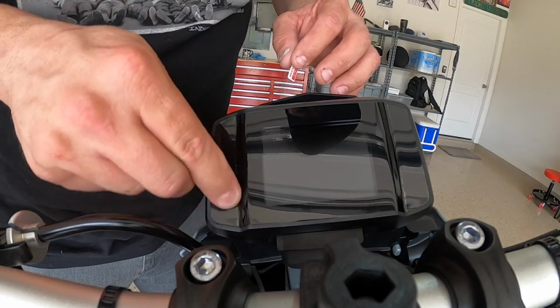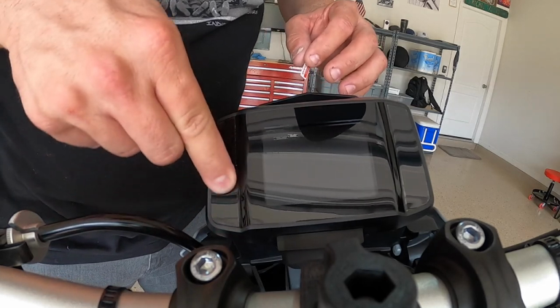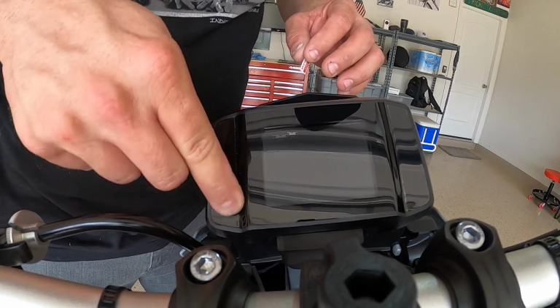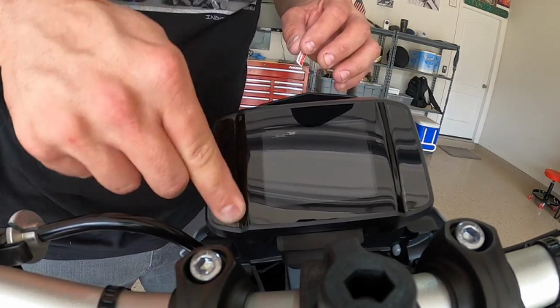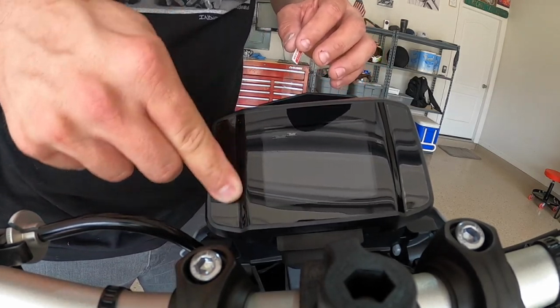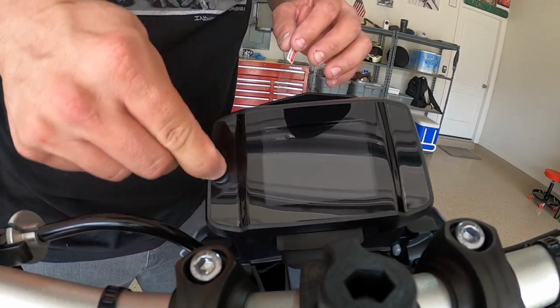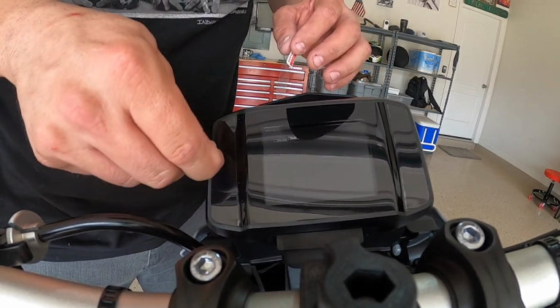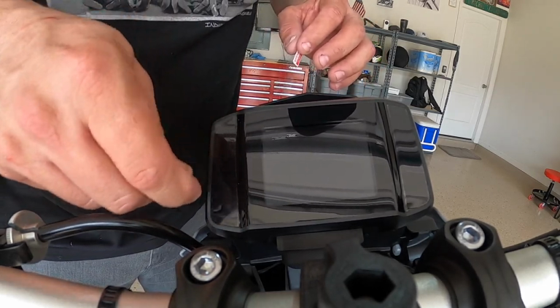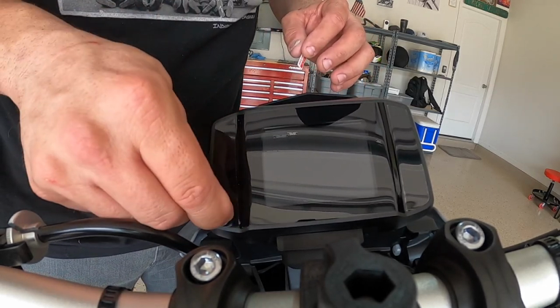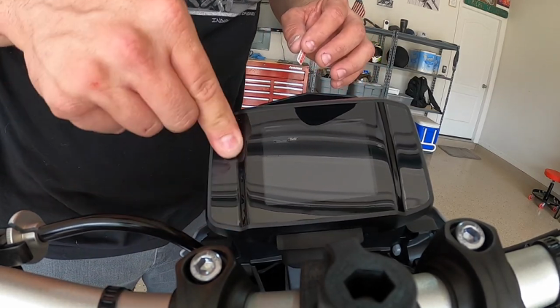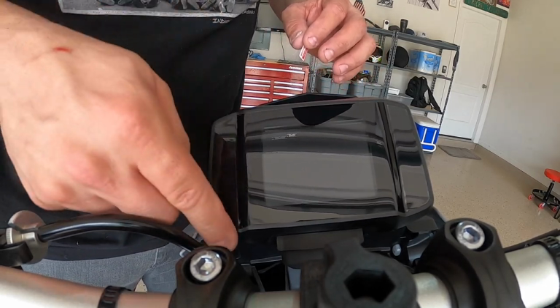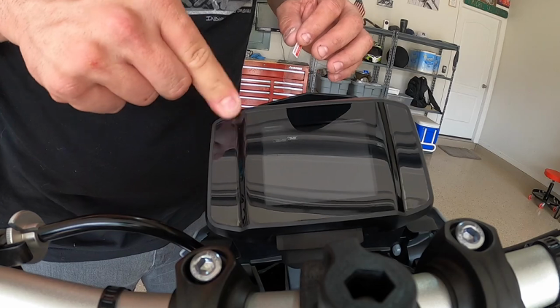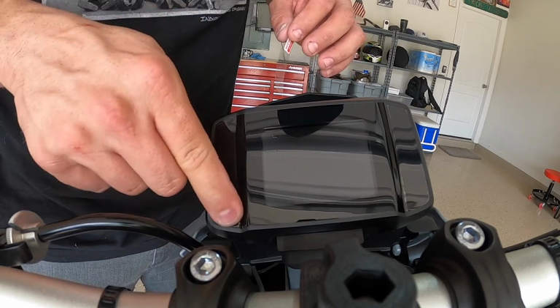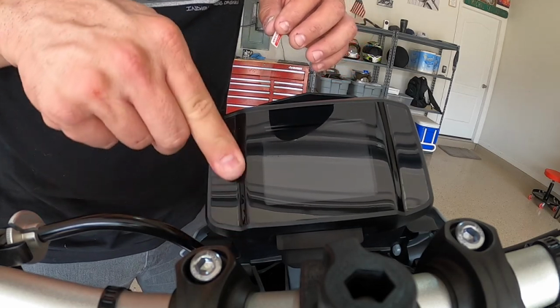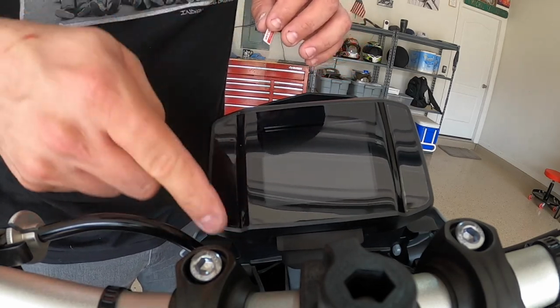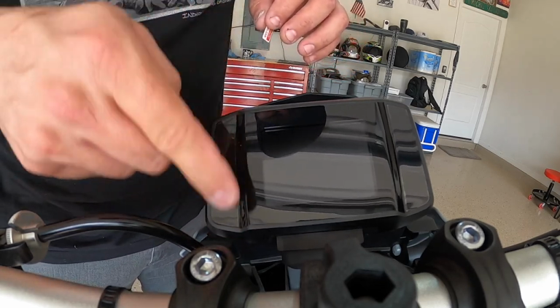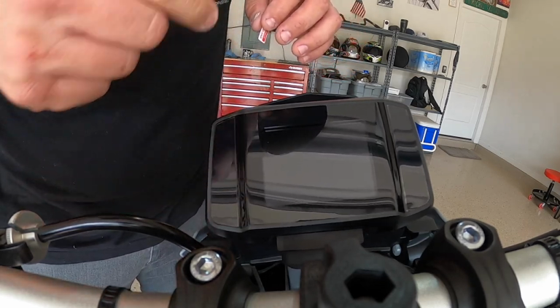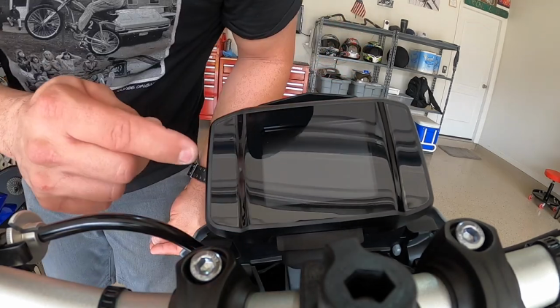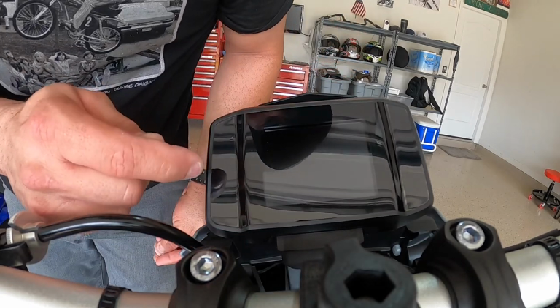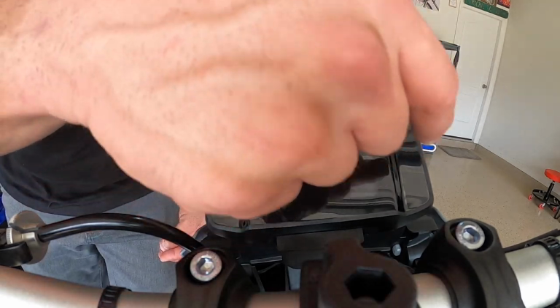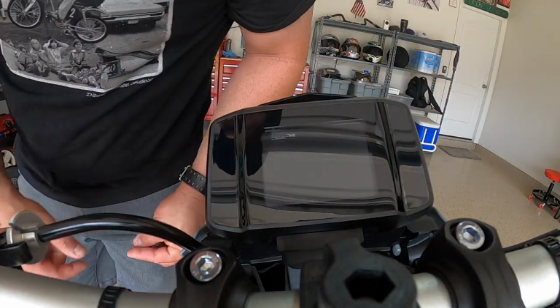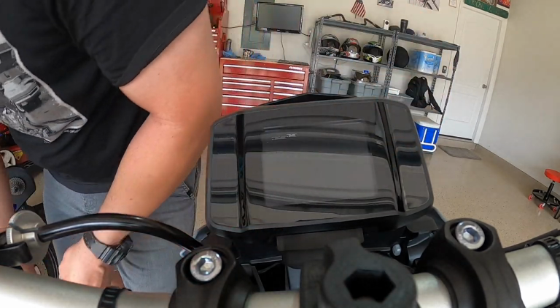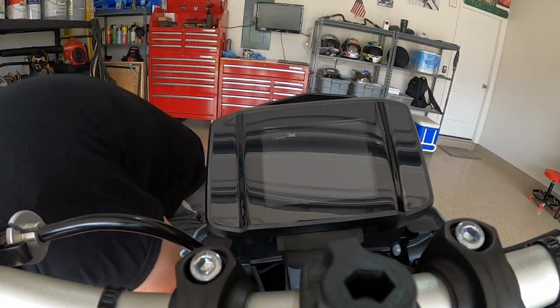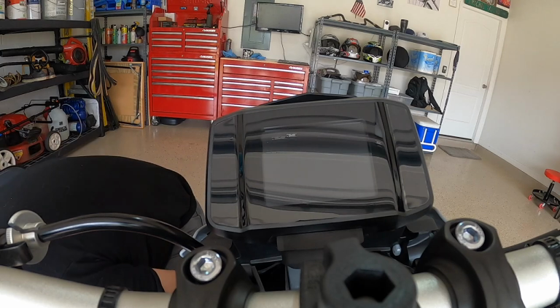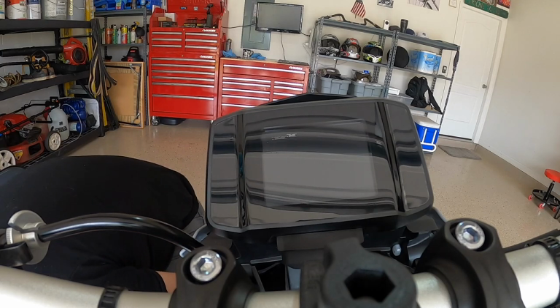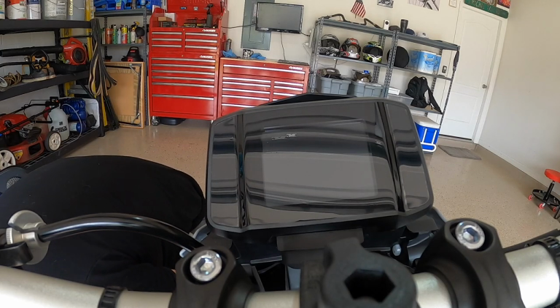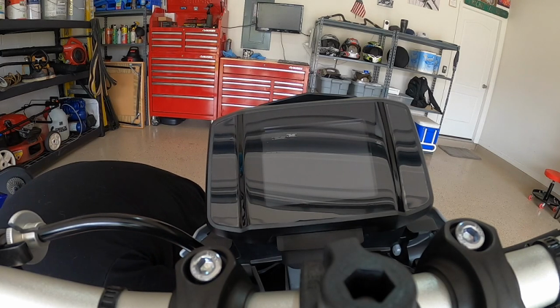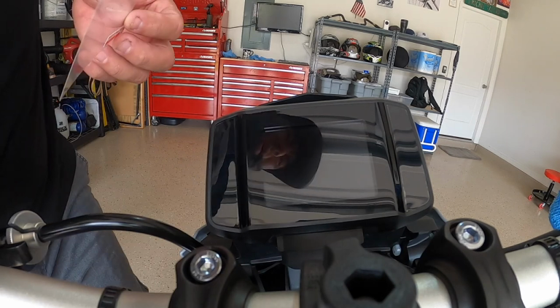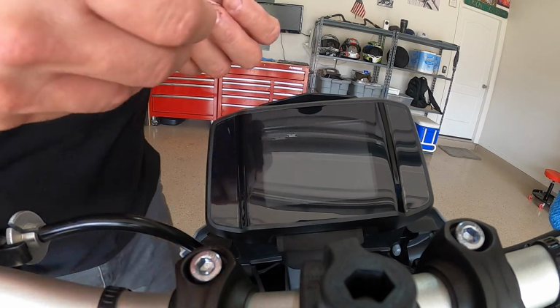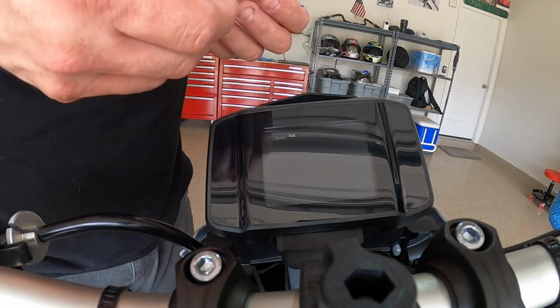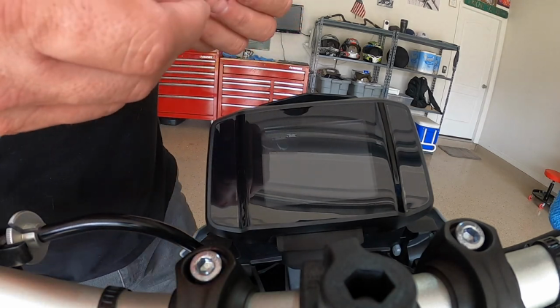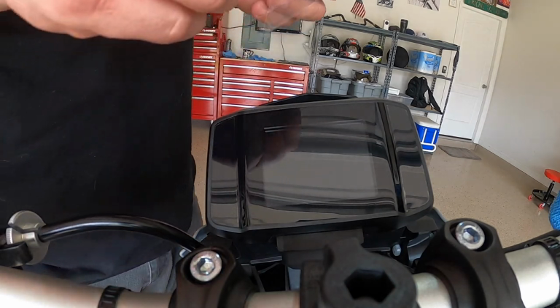If you get a little air bubble it's not a big deal — remember it's just a screen protector, it doesn't have to be perfect. This one actually came out better than the first one, but like I said it's no big deal.